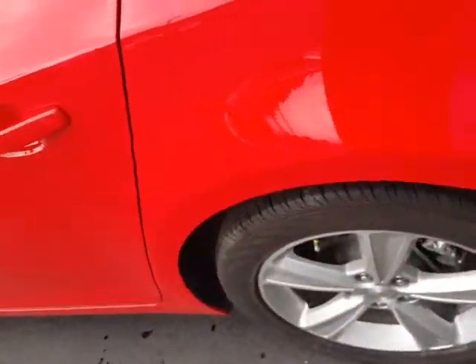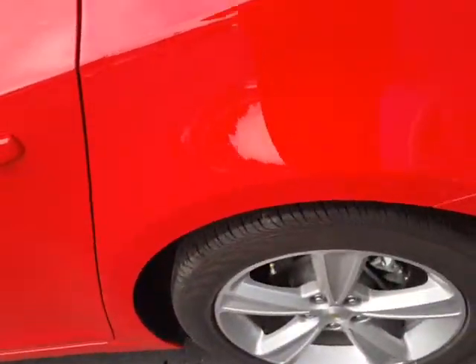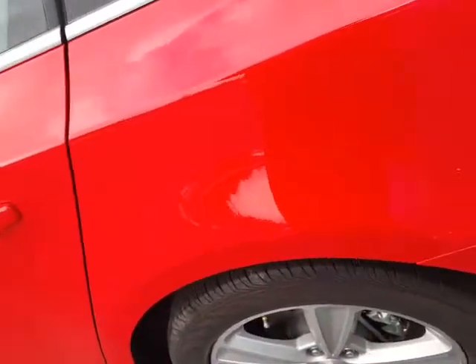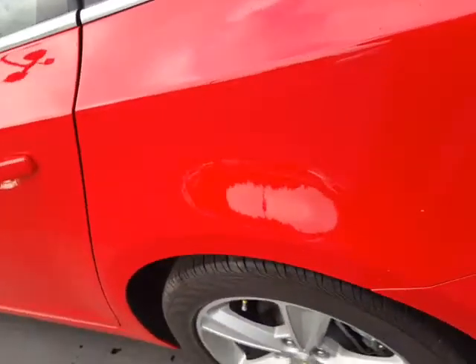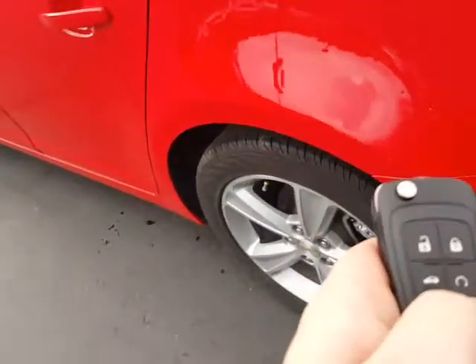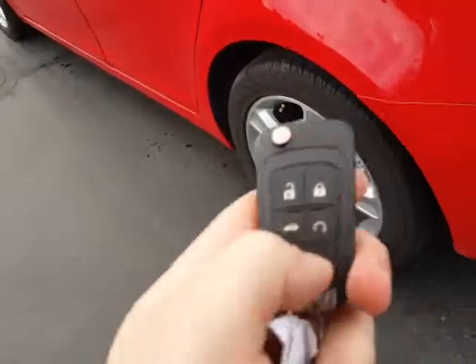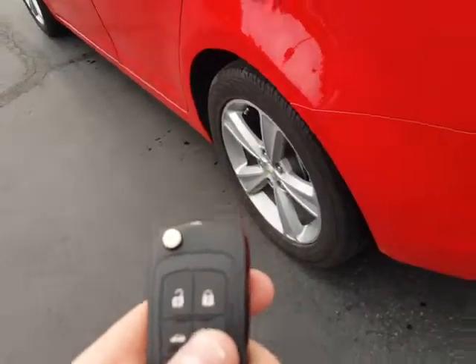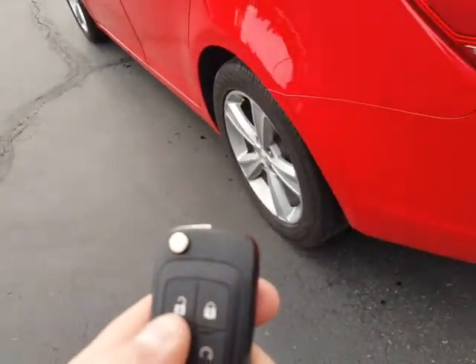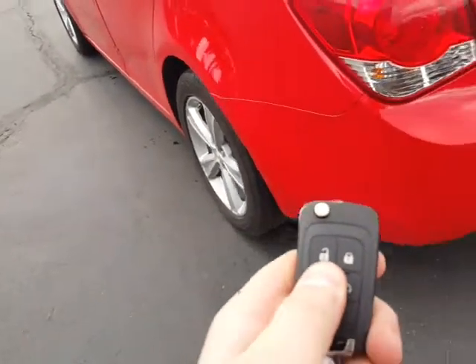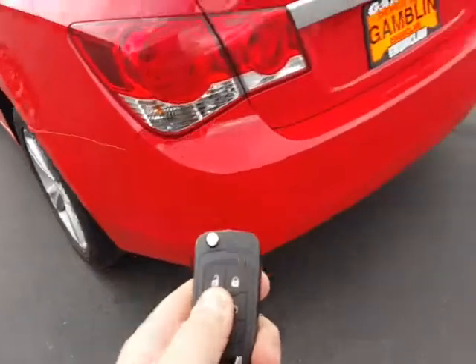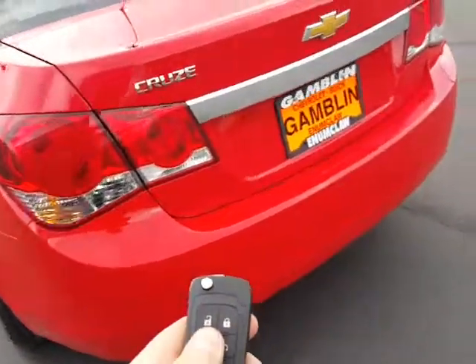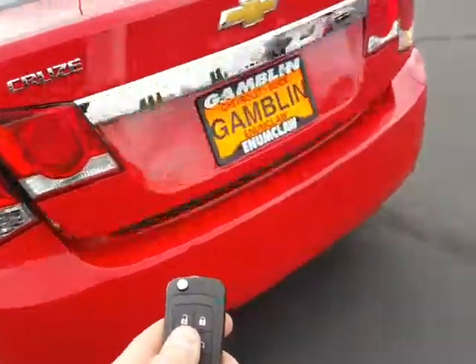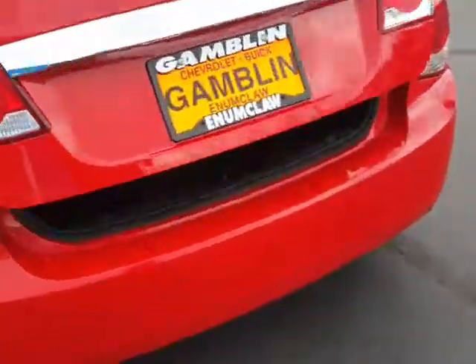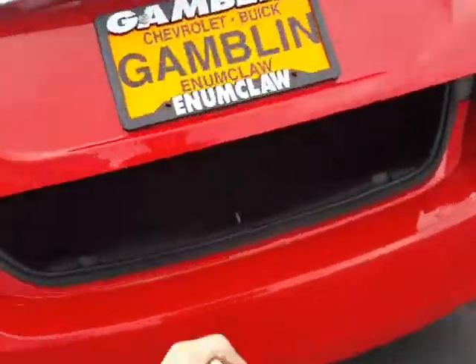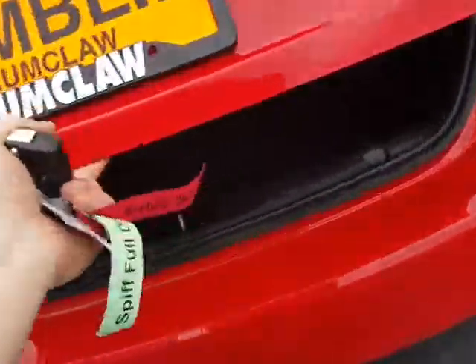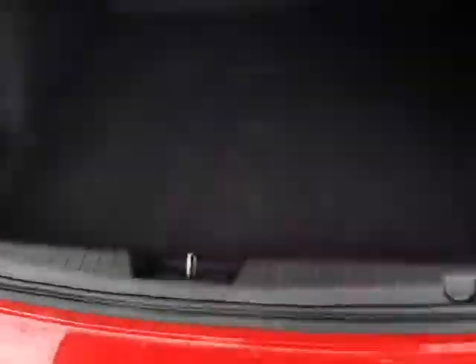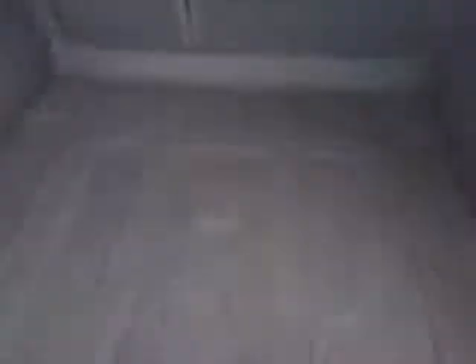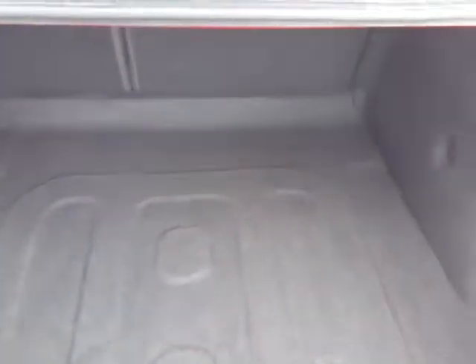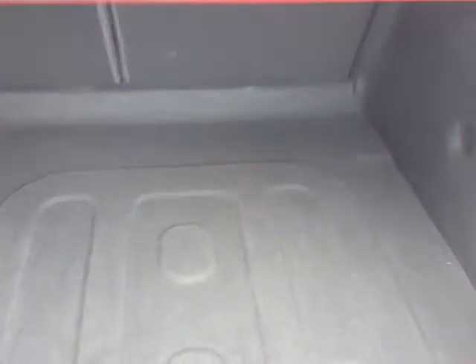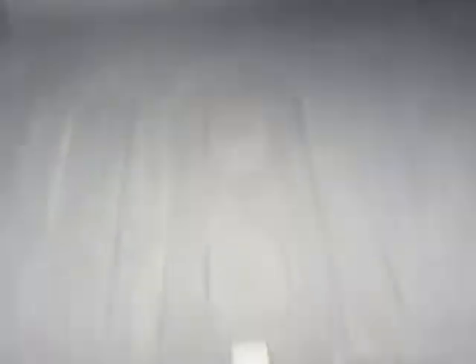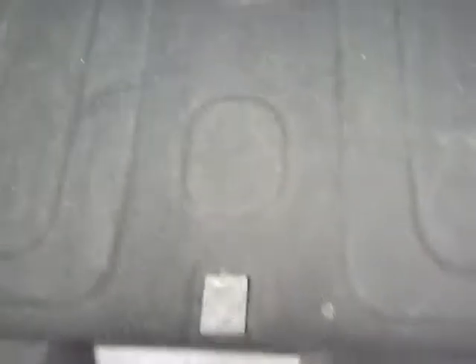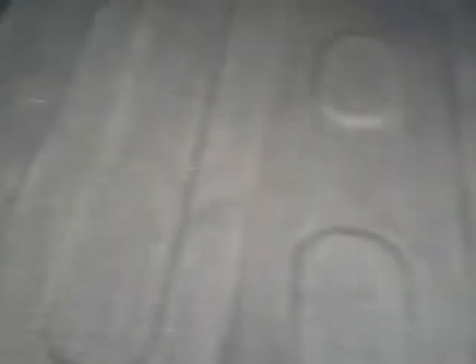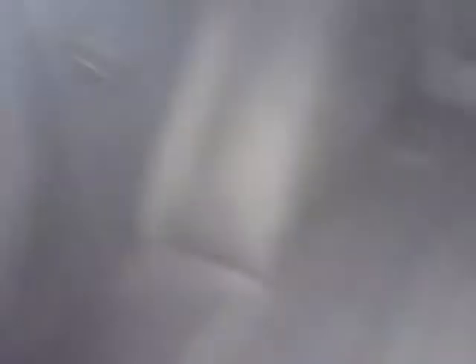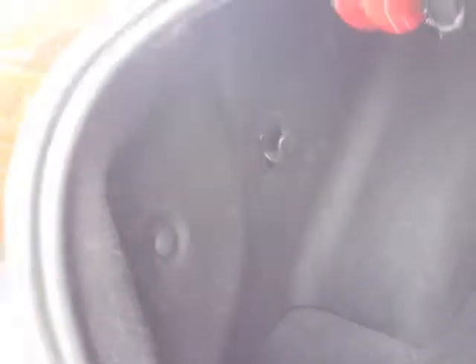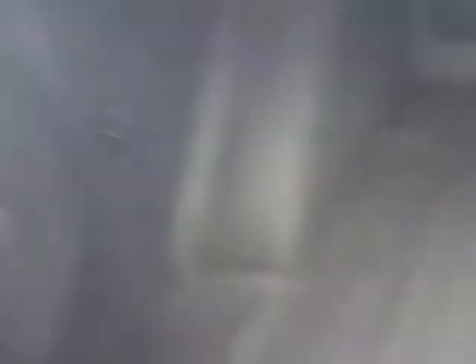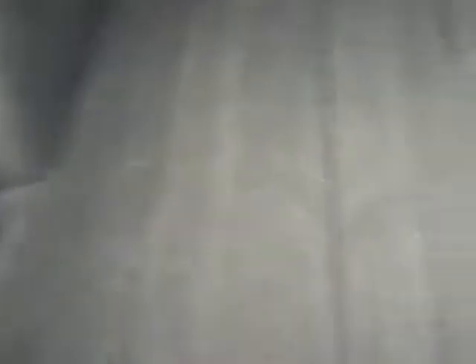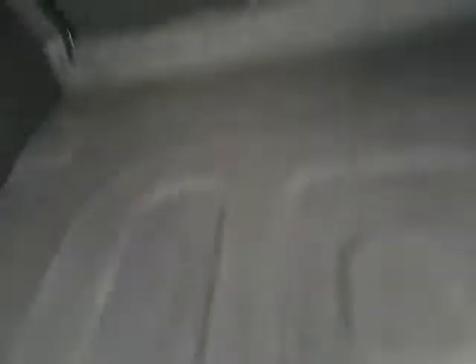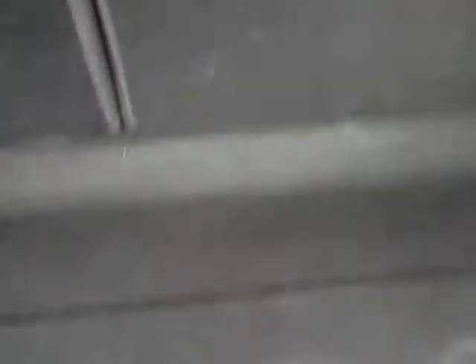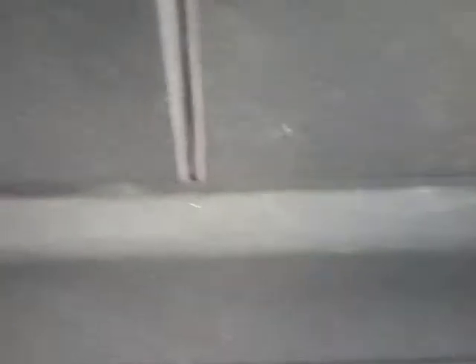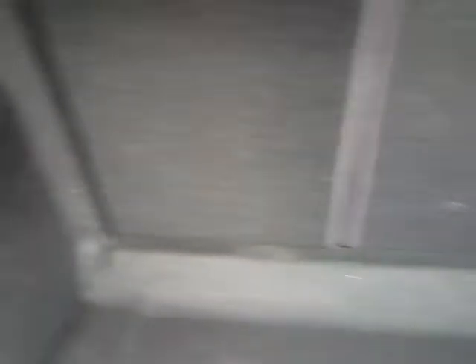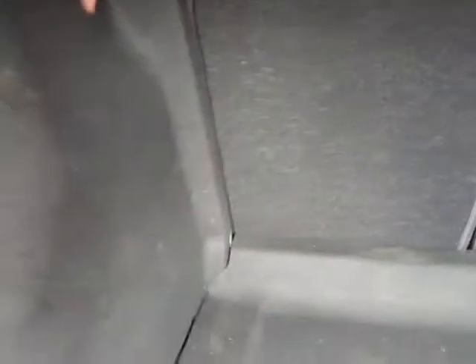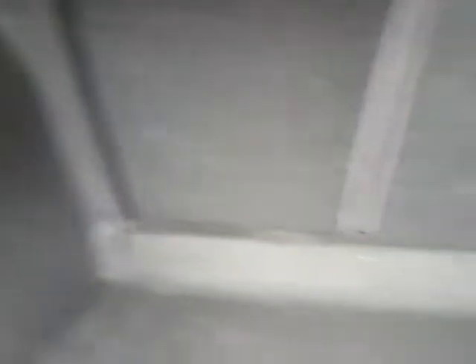Let's go ahead and take a look in the trunk, speaking of. Plenty of space back here, room down below for a spare, plastic hook on the left side. And like I said, those seats do fold down right there.